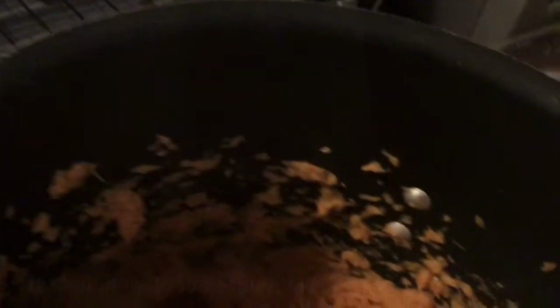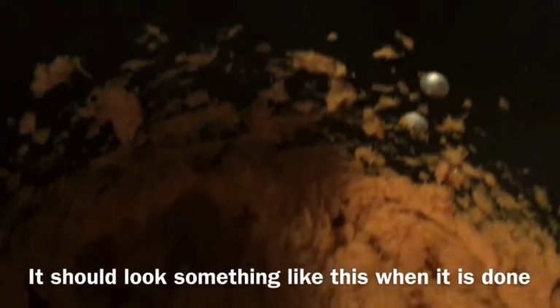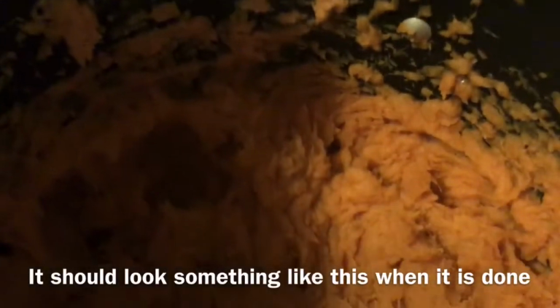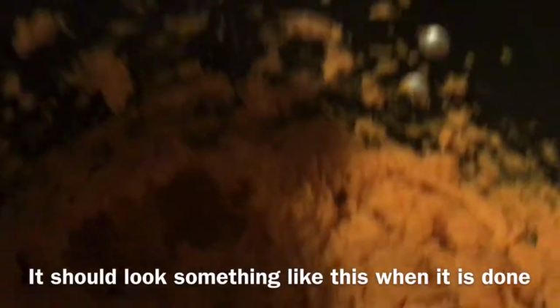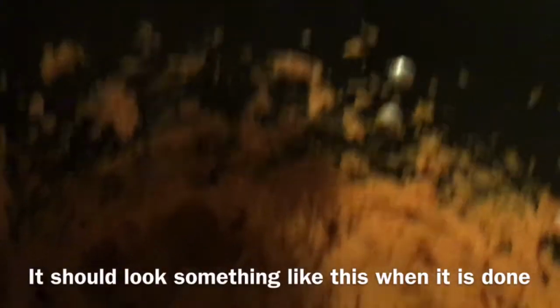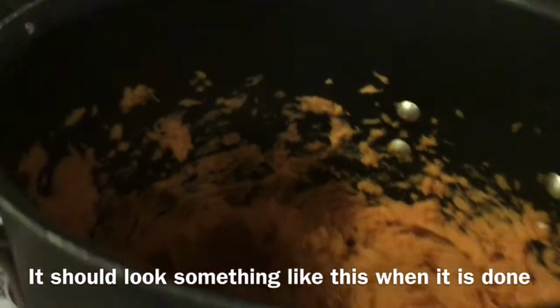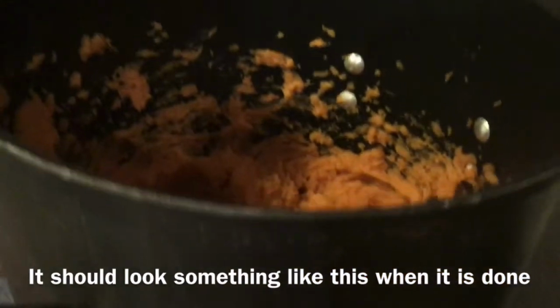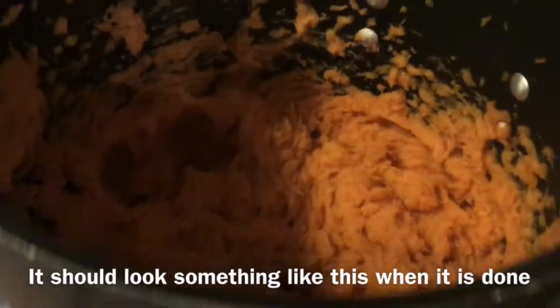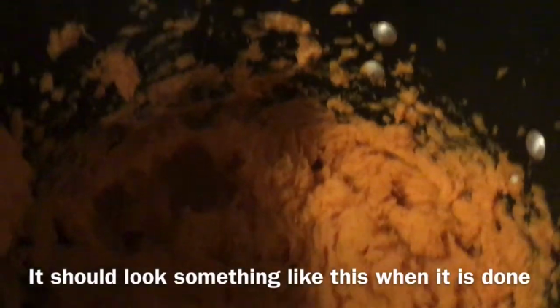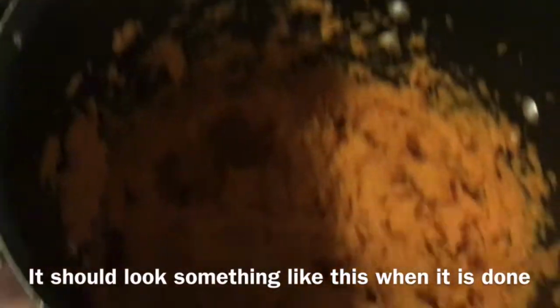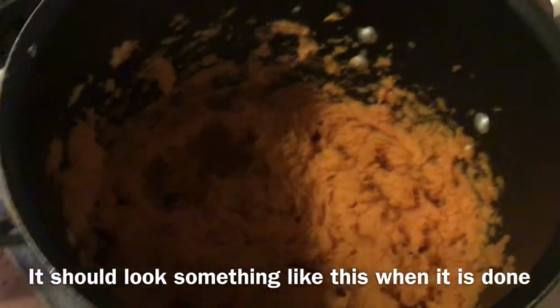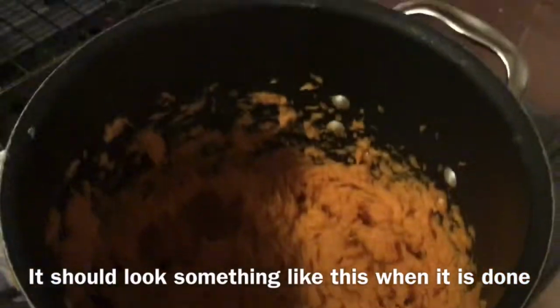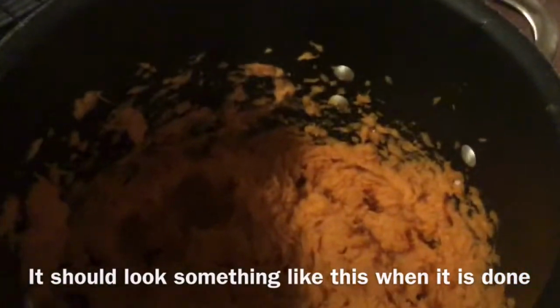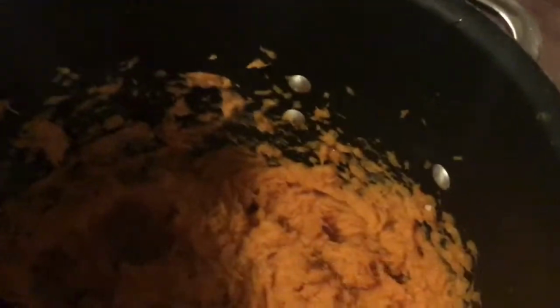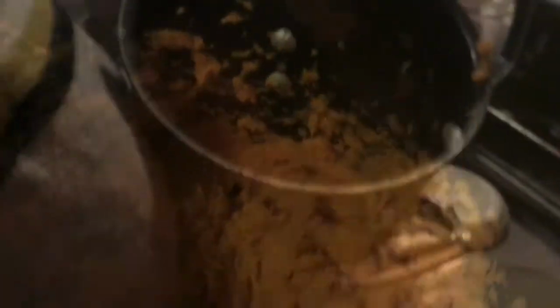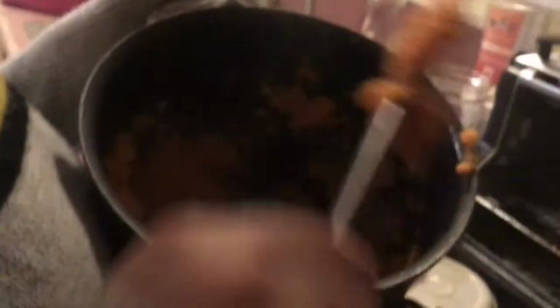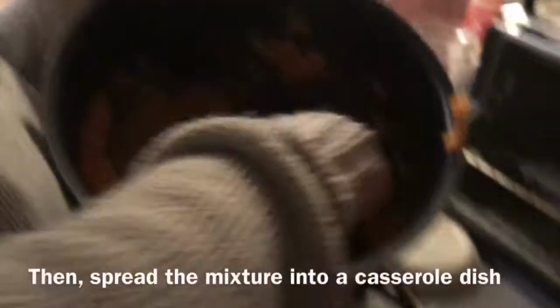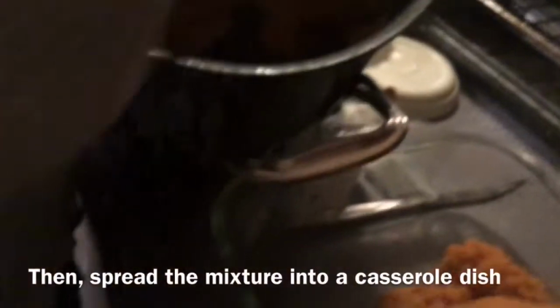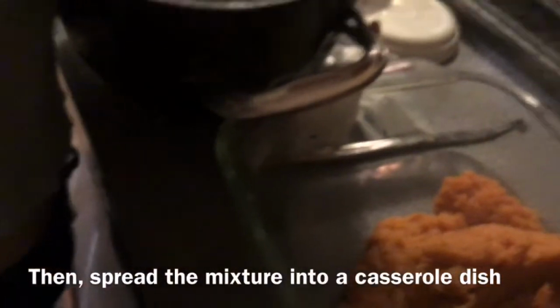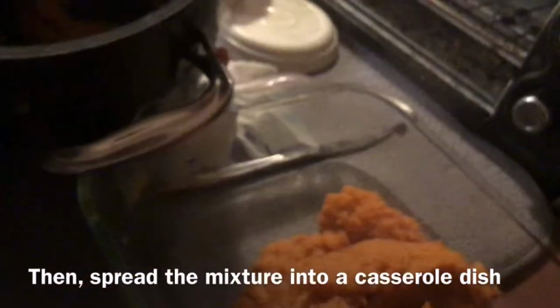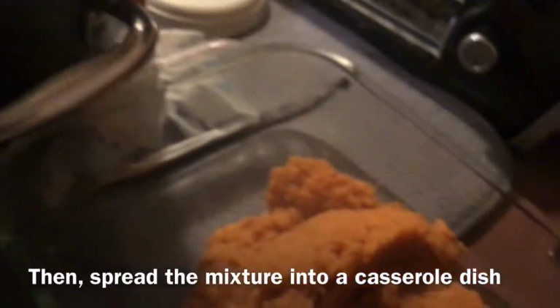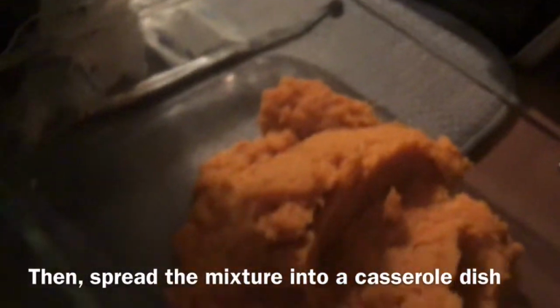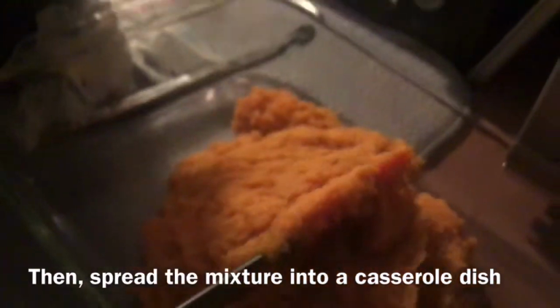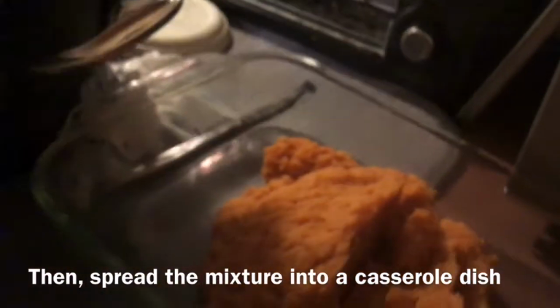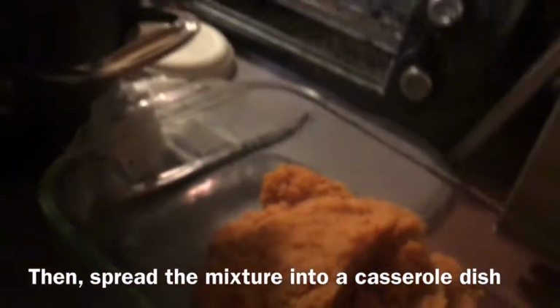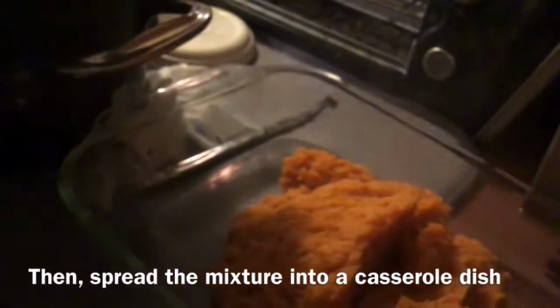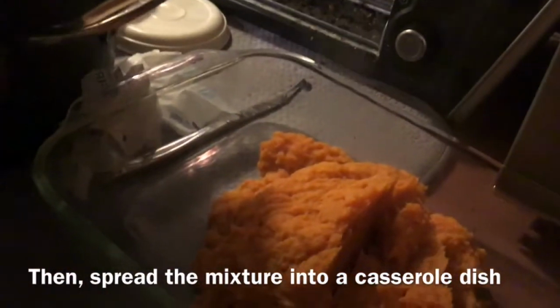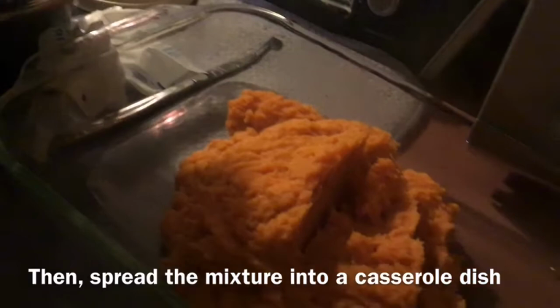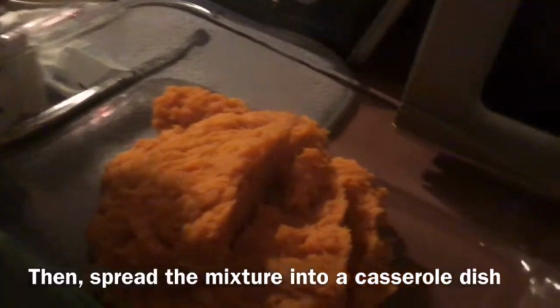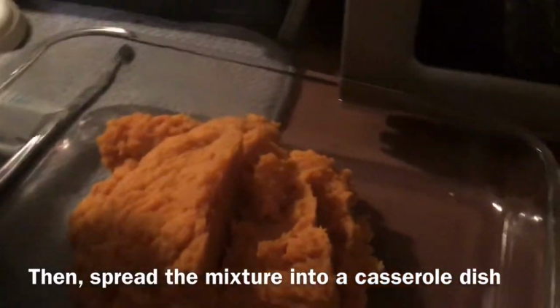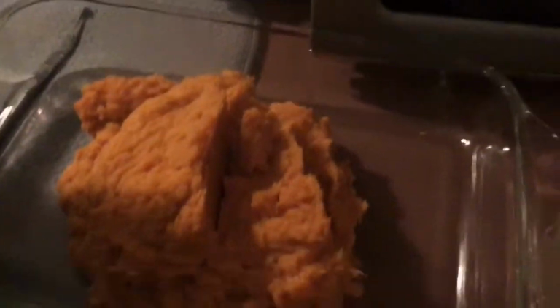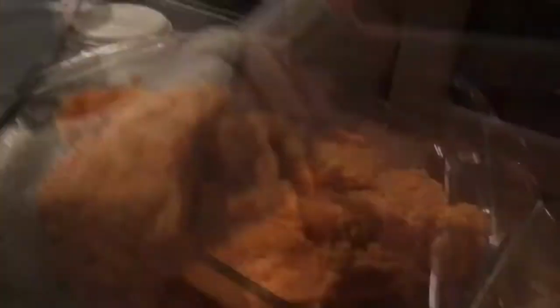When the butter and potatoes are well incorporated, it should look something like this. Then spread the mixture into a casserole dish evenly and put aside.